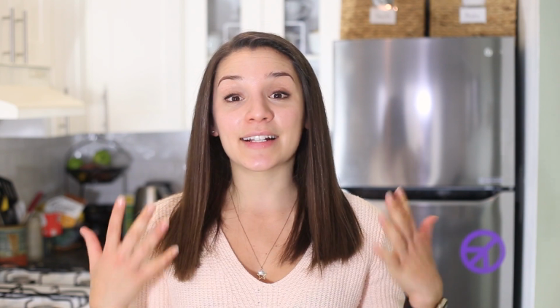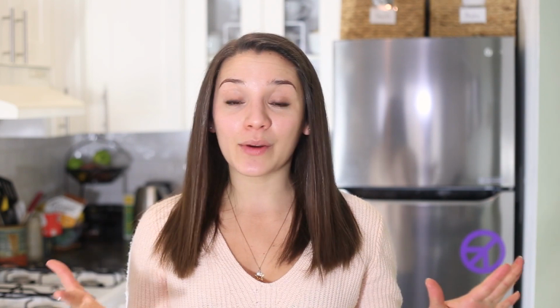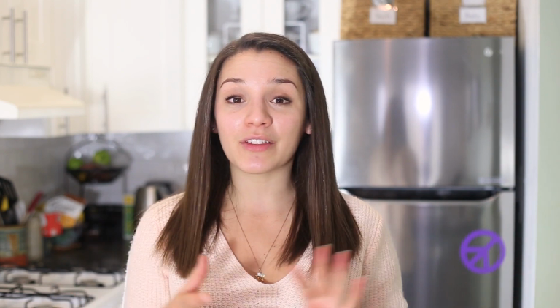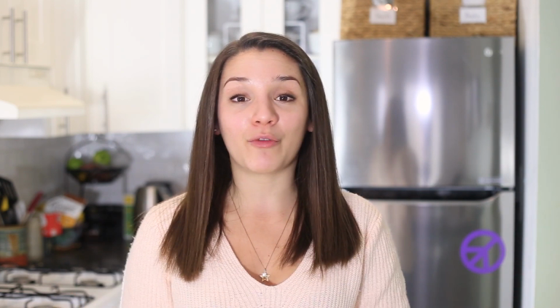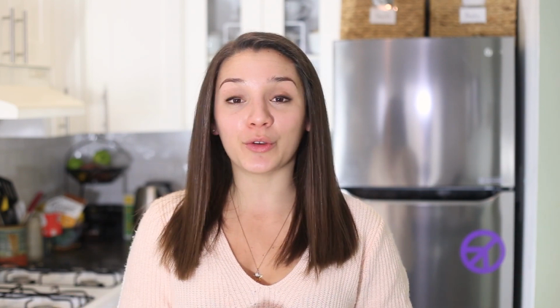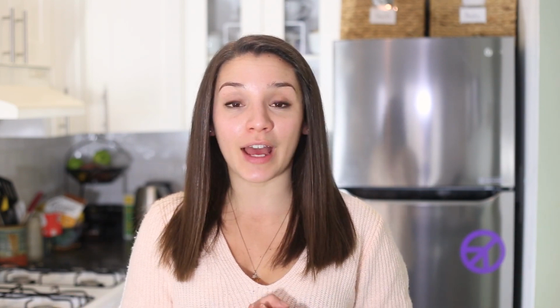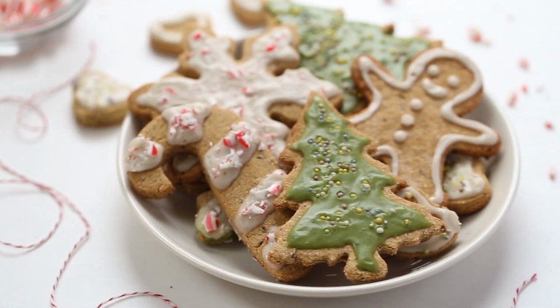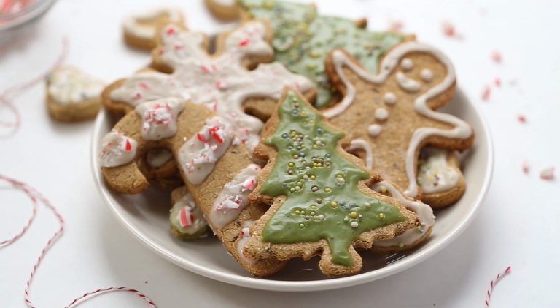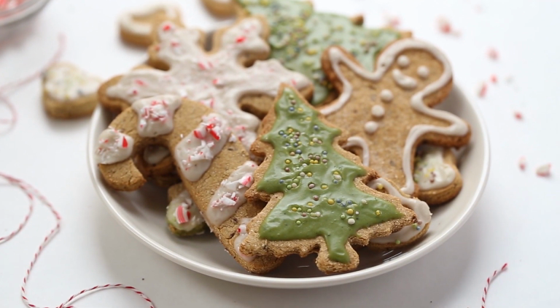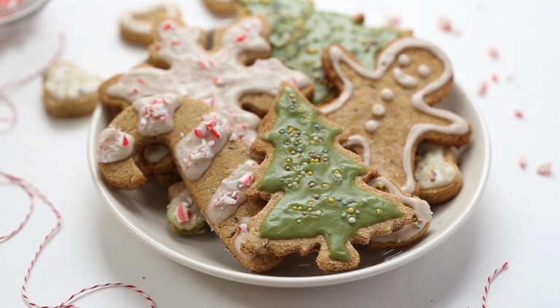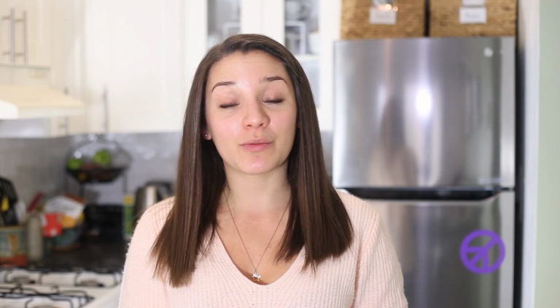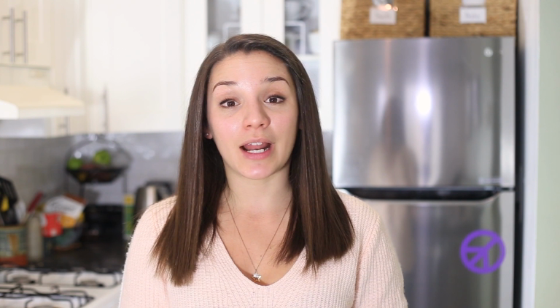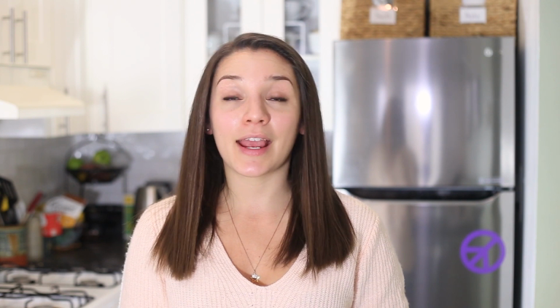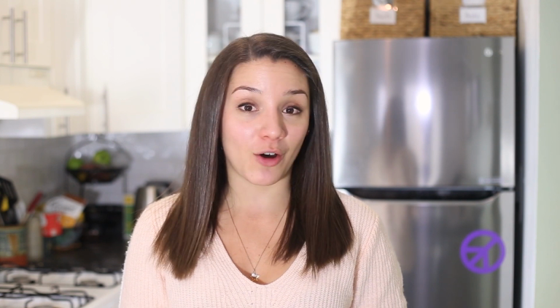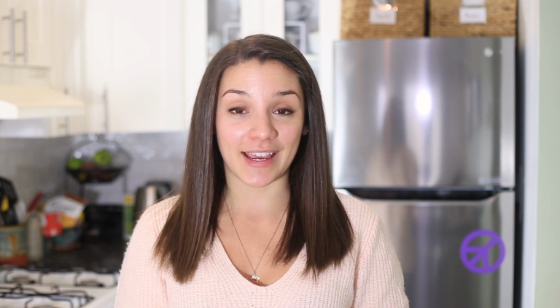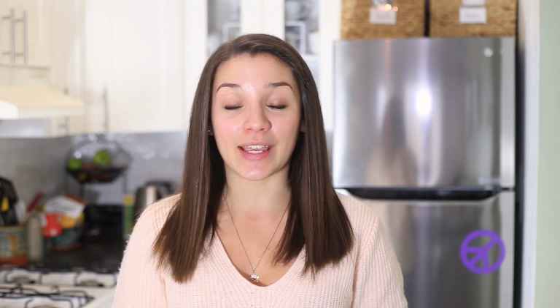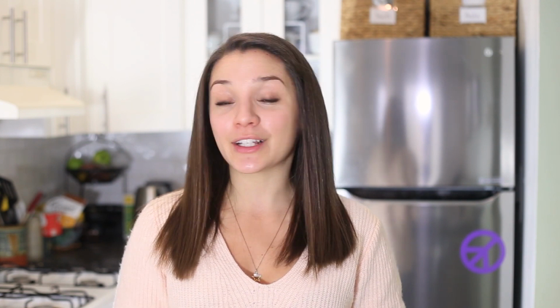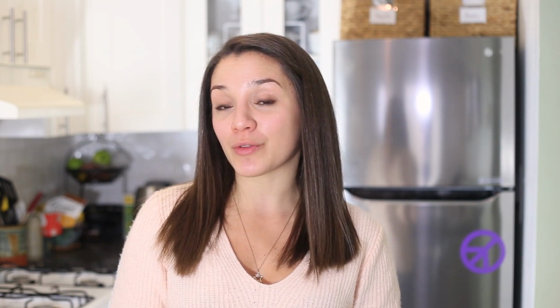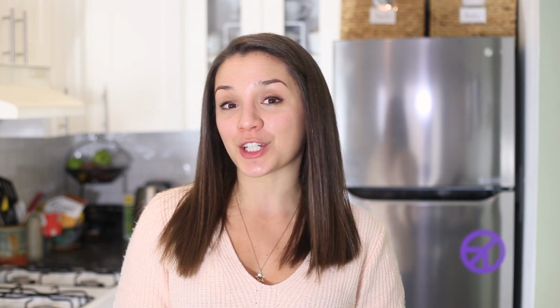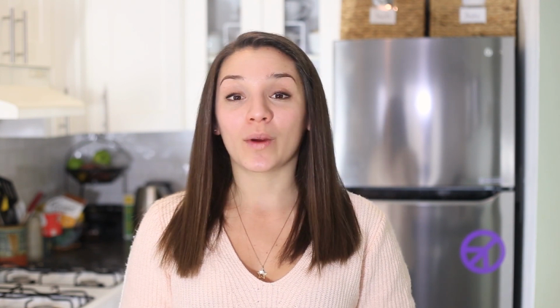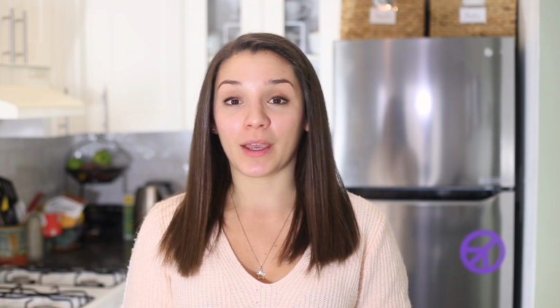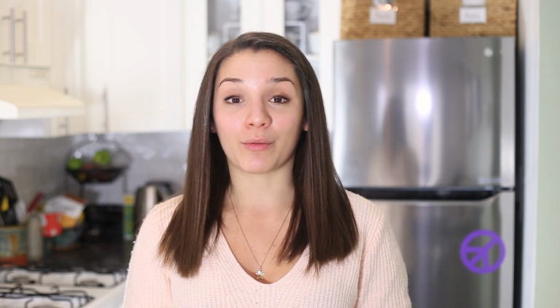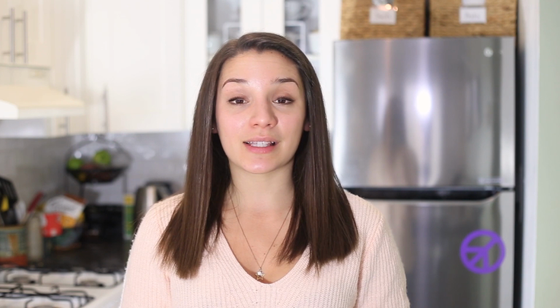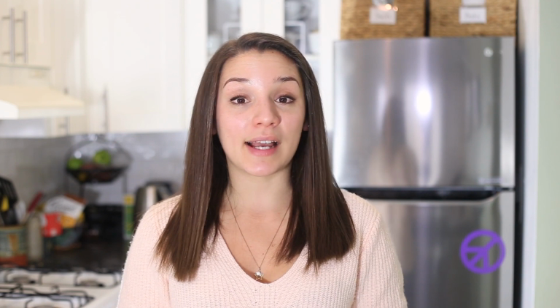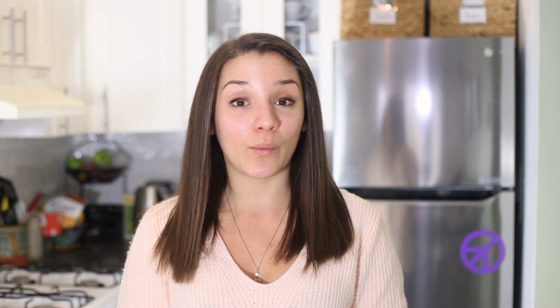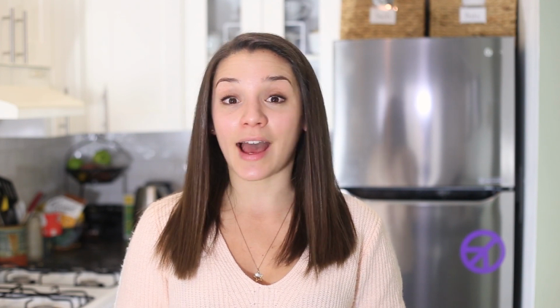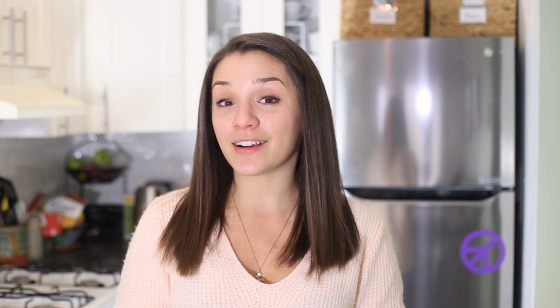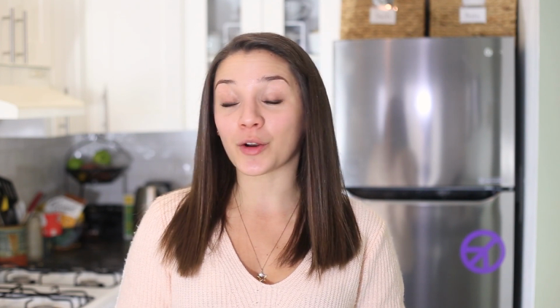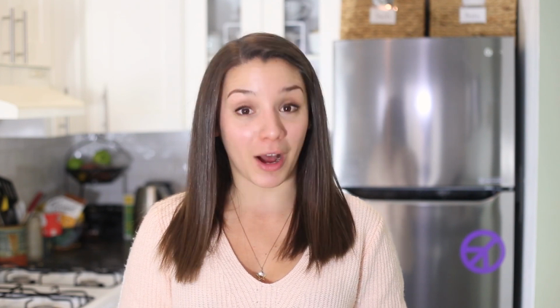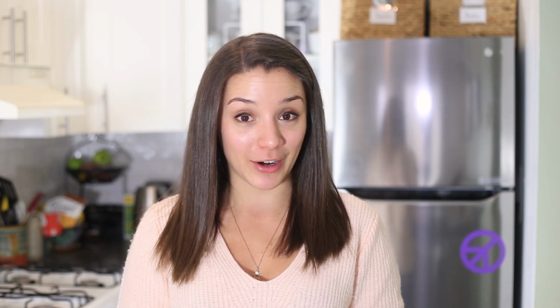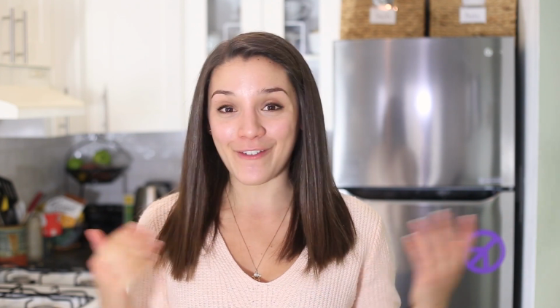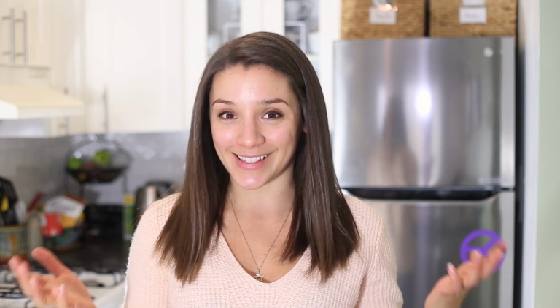Today we are kicking things off with a gluten-free and vegan sugar cookie recipe. This is a recipe that I made ages ago on the site, so I gave it a little bit of a refresh. We are topping it with a really simple icing which is actually colored with matcha powder. How fun is that?